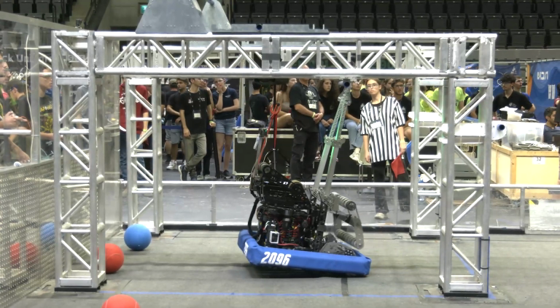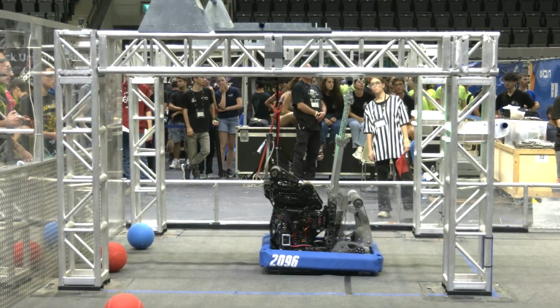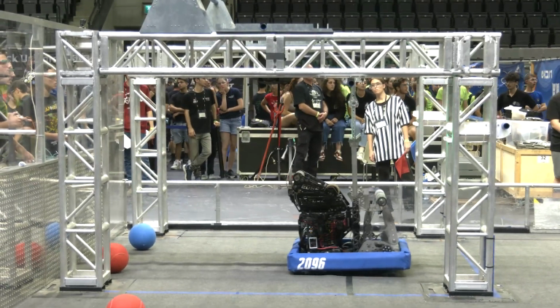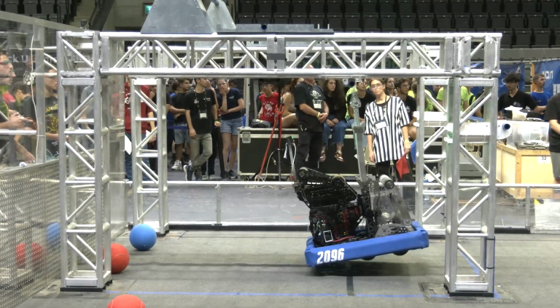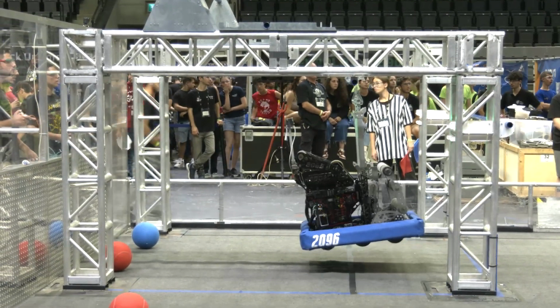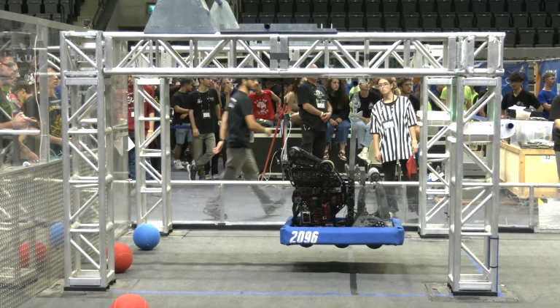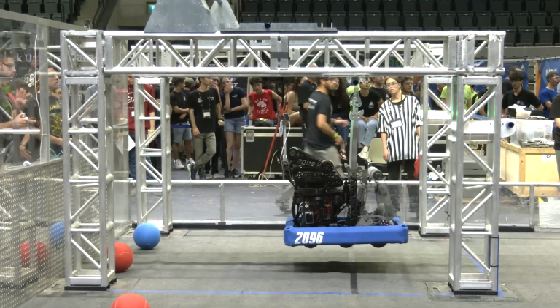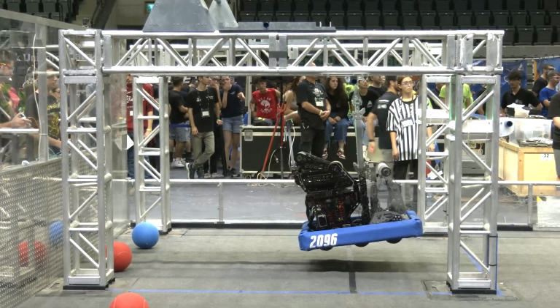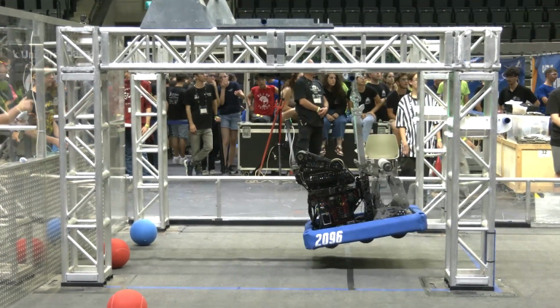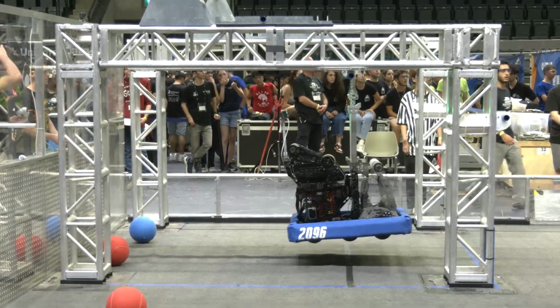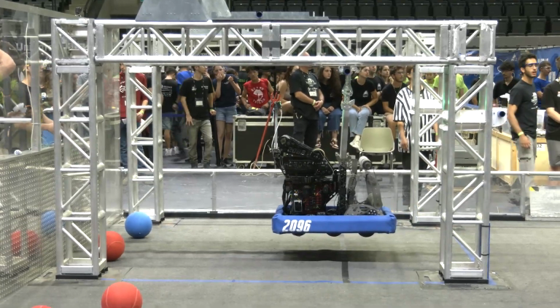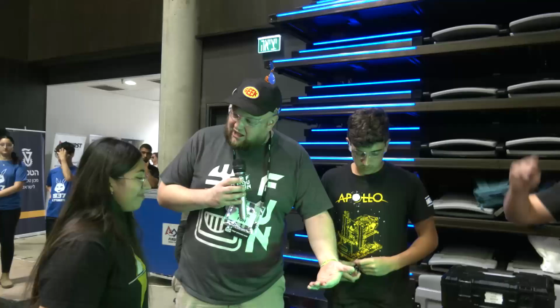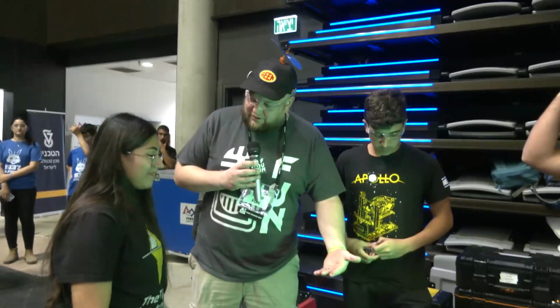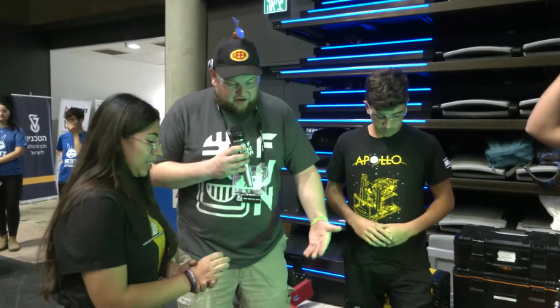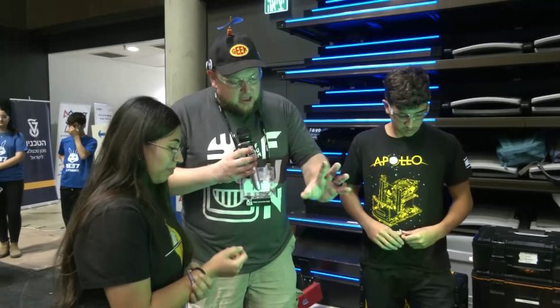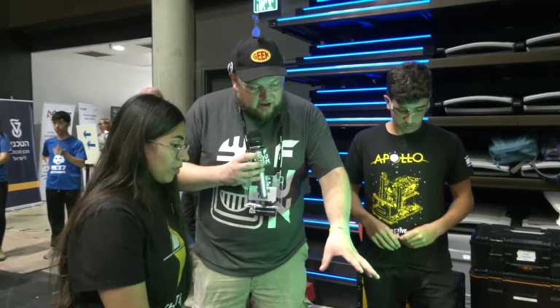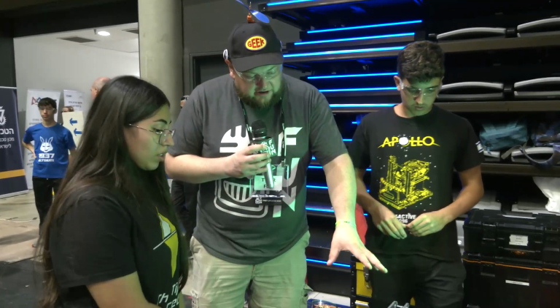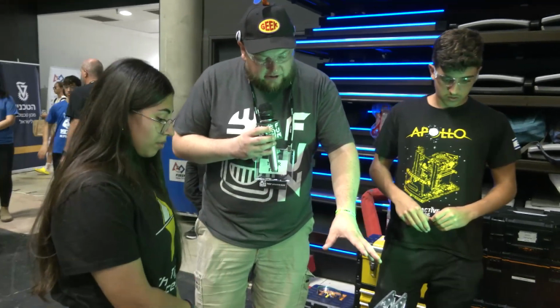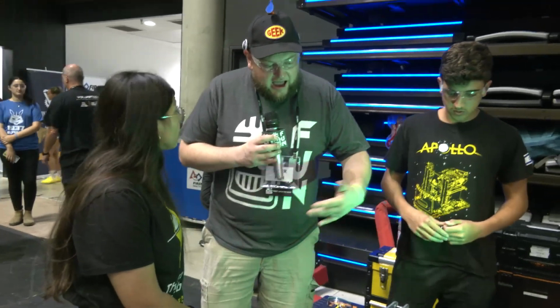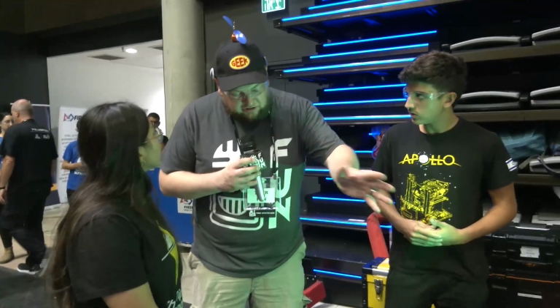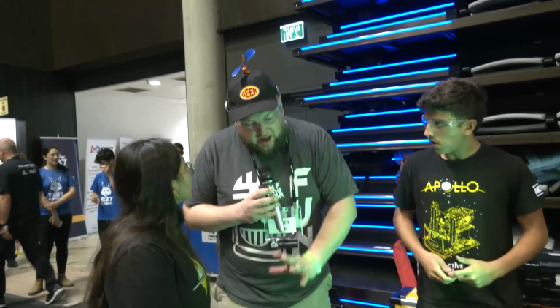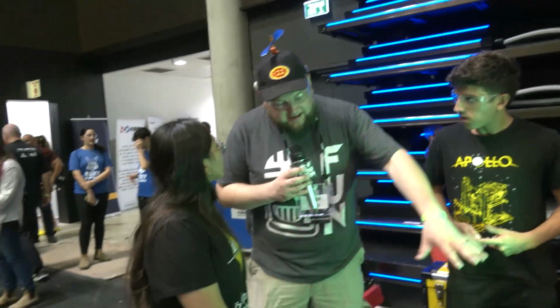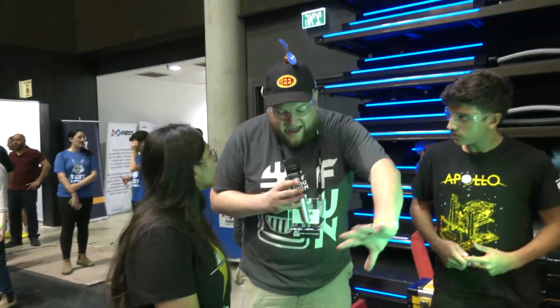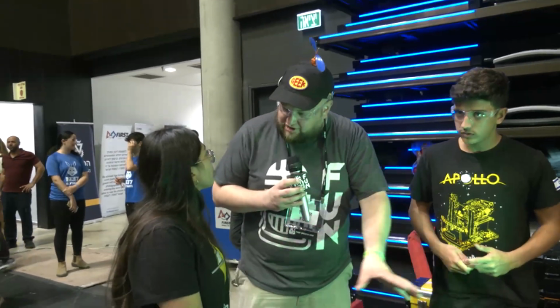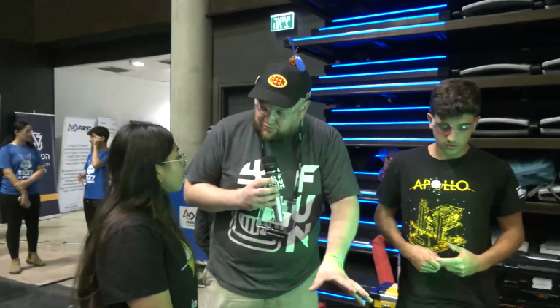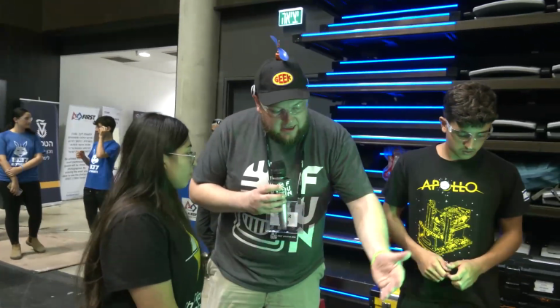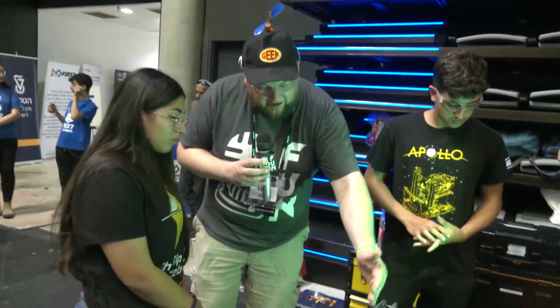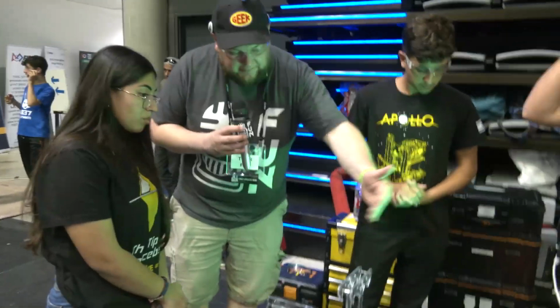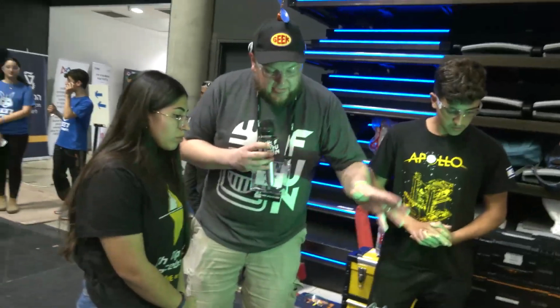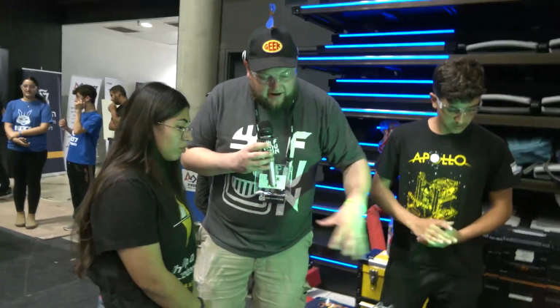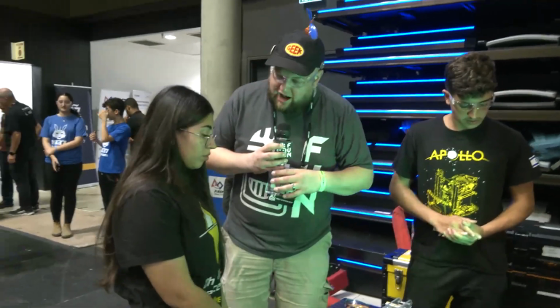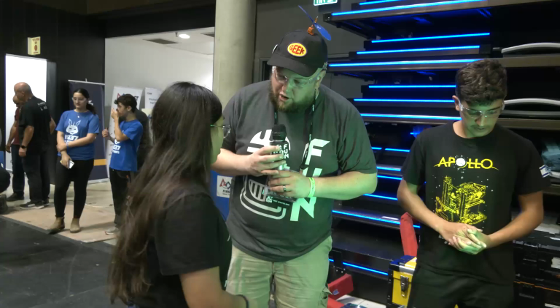Let's wrap up on your robot and talk about your climber. You chose a mid-level climb, and I think your shooter has been so good that it makes up for not doing traversal. Talk to me about what's gone into your climber and how it's been packaged on your robot from a placement perspective.